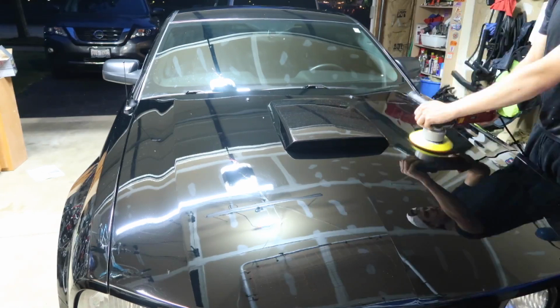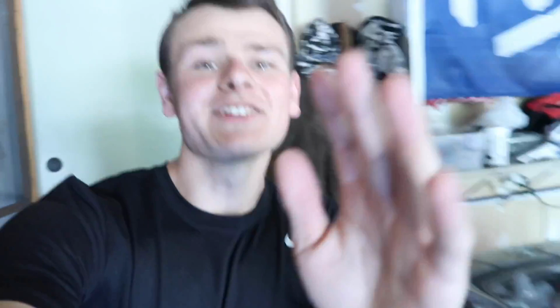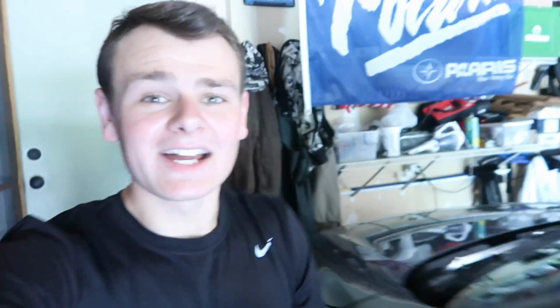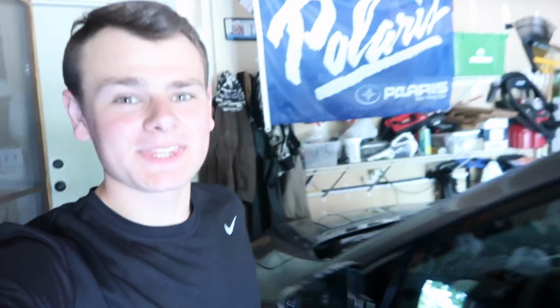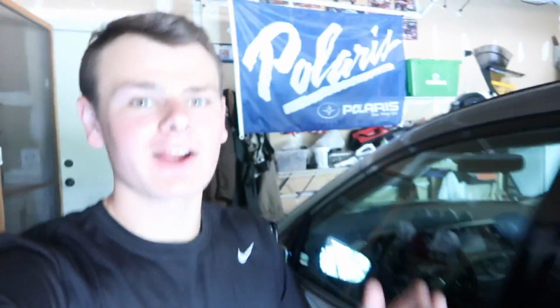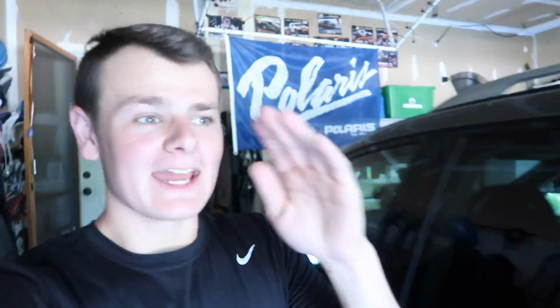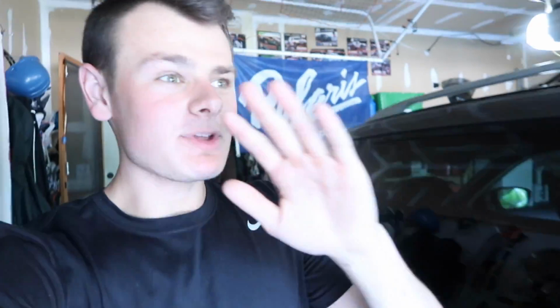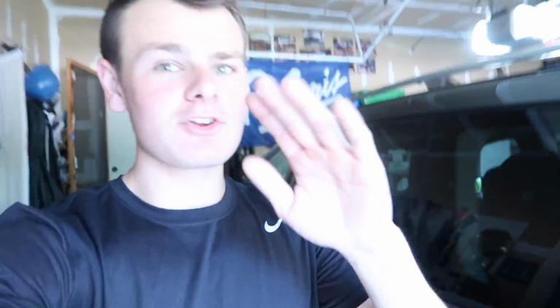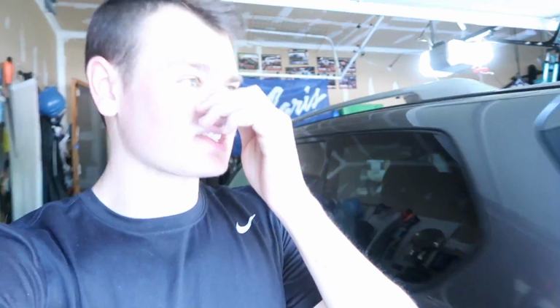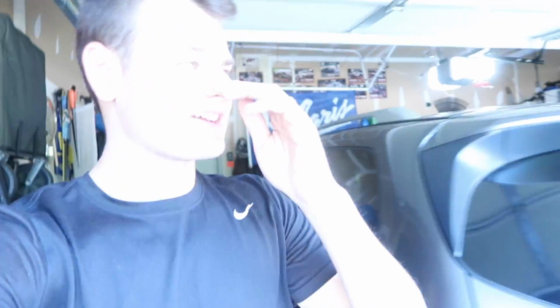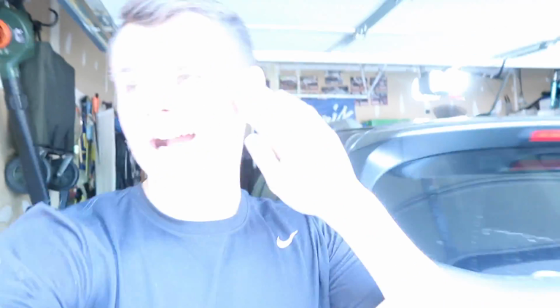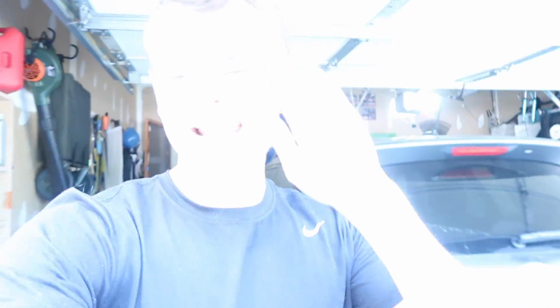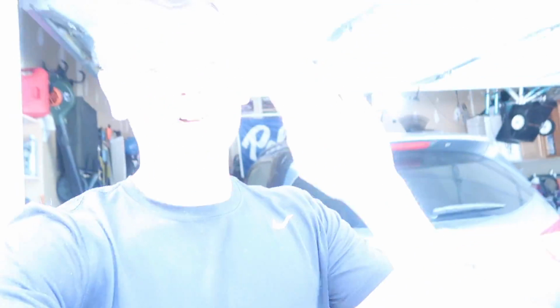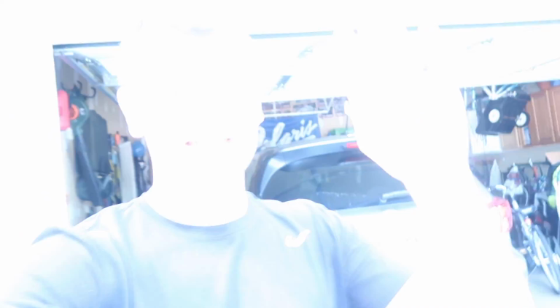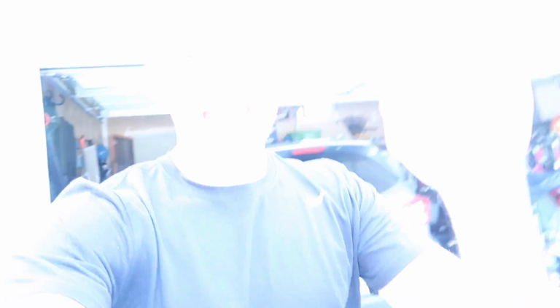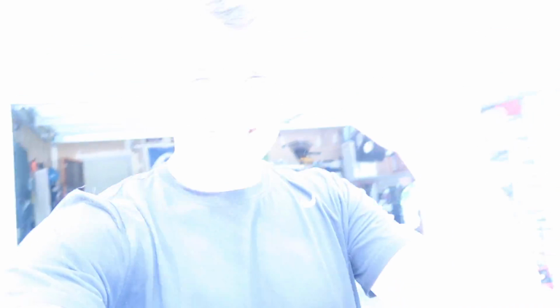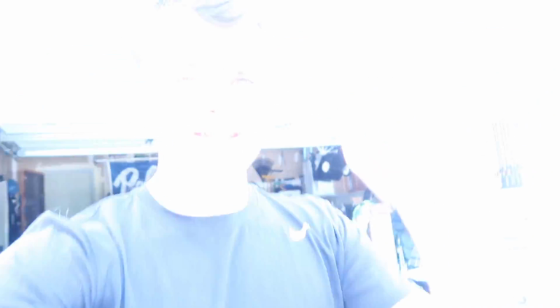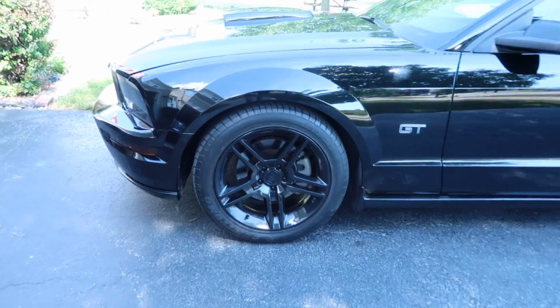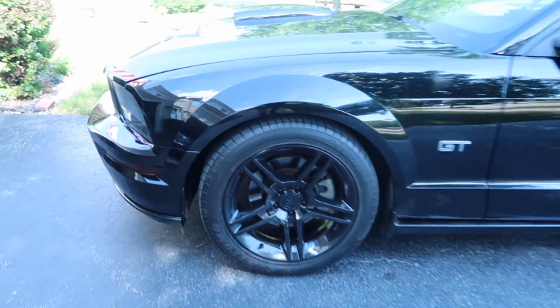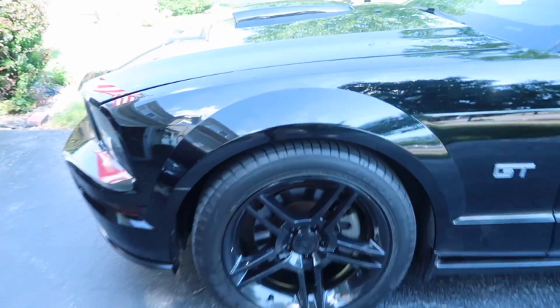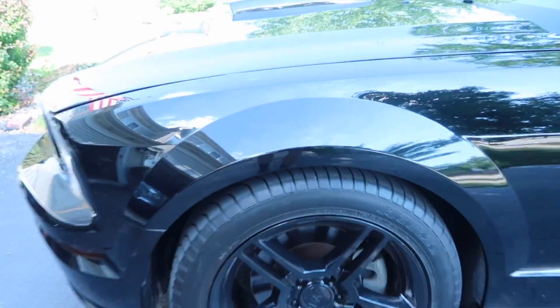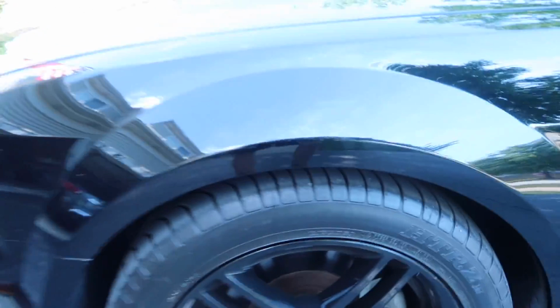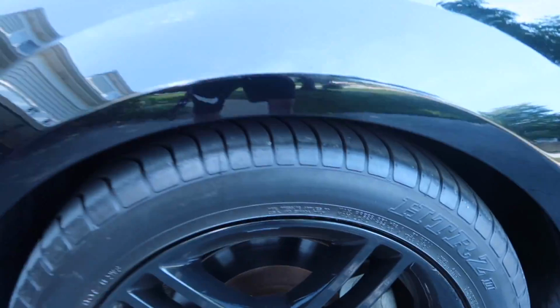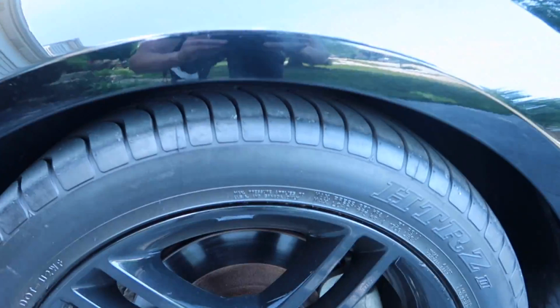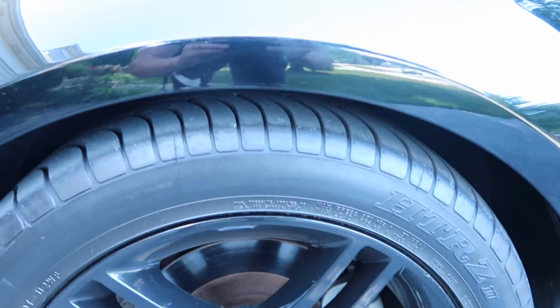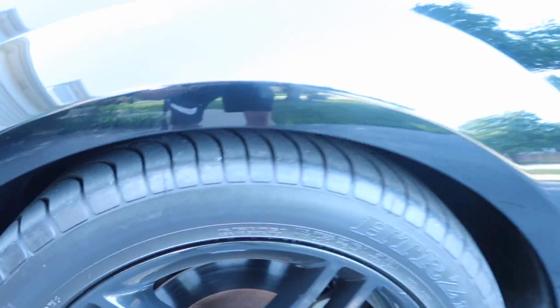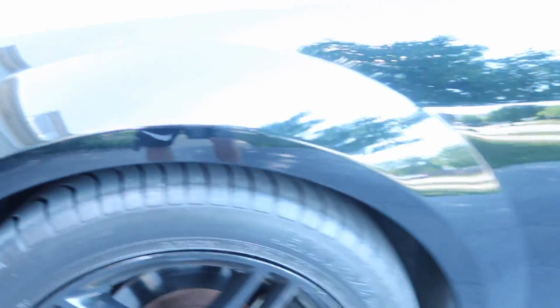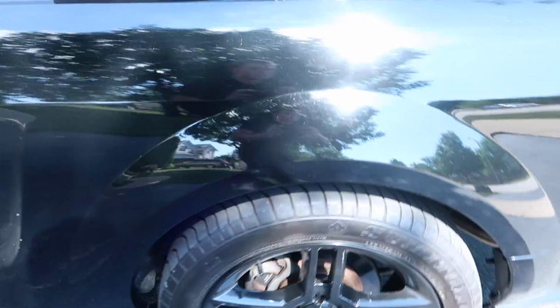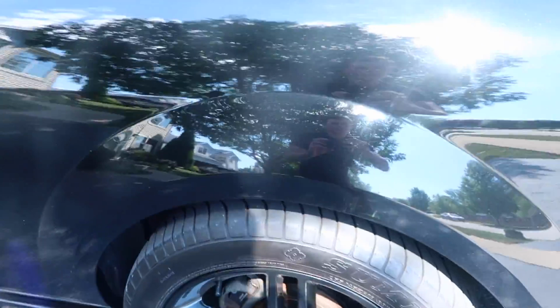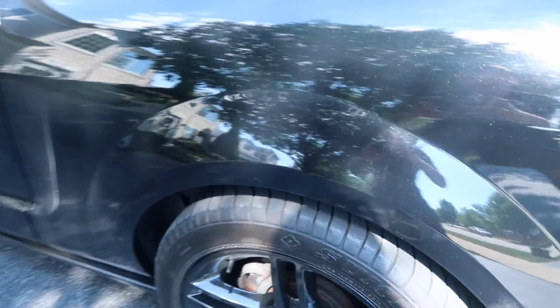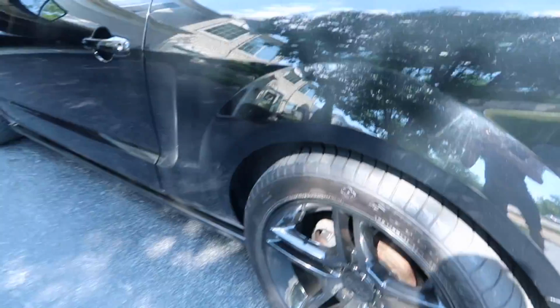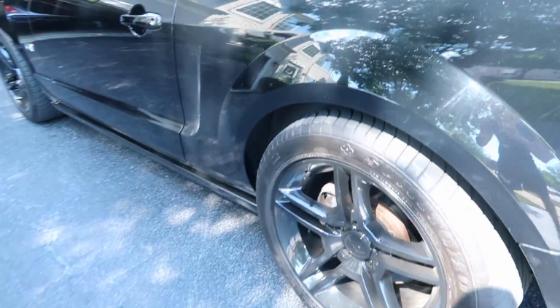I just got home with the car and let me show you guys the springs — they're on and look fantastic. Front wheel virtually no wheel gap, rear wheel looking good.